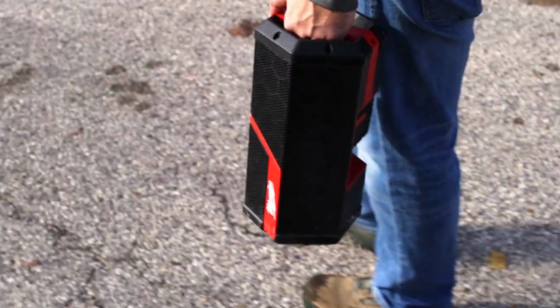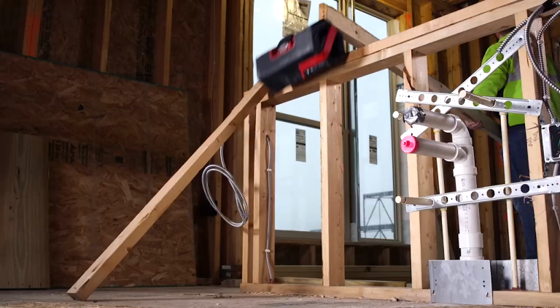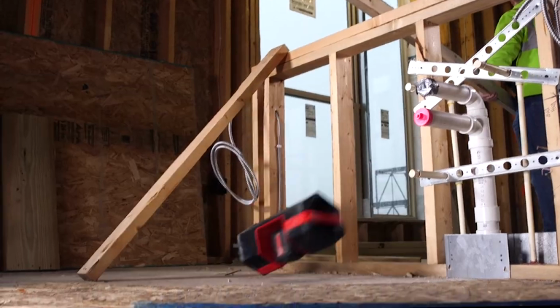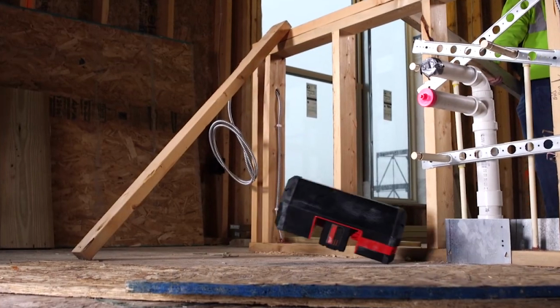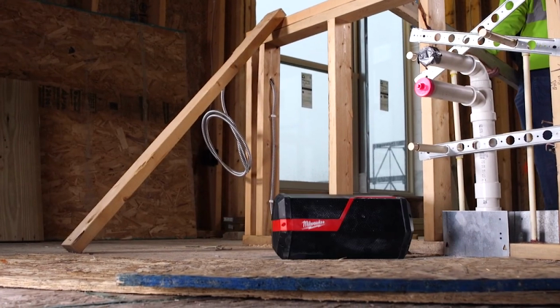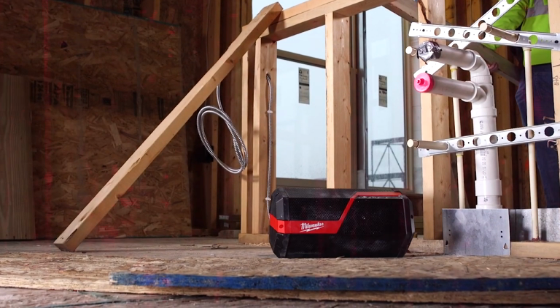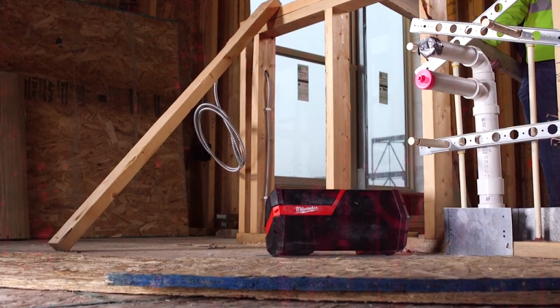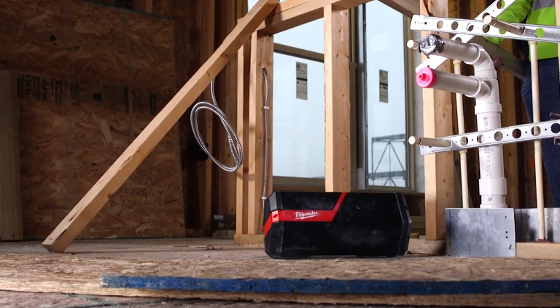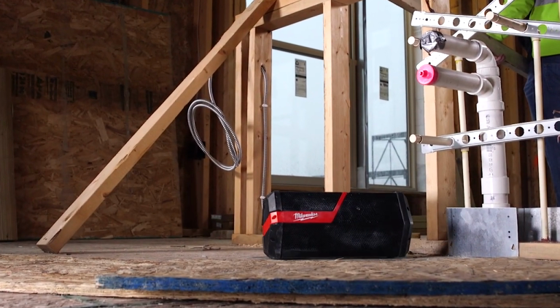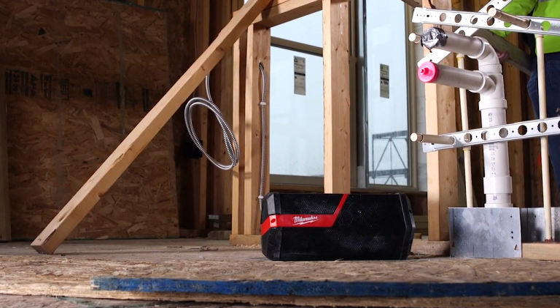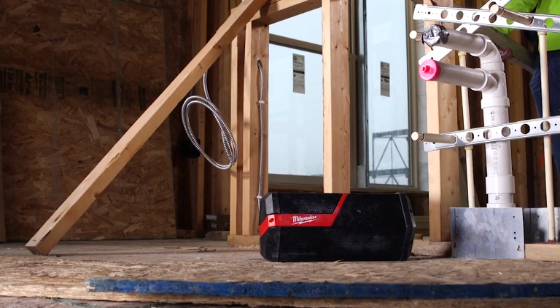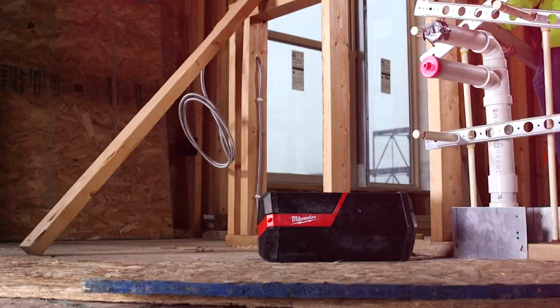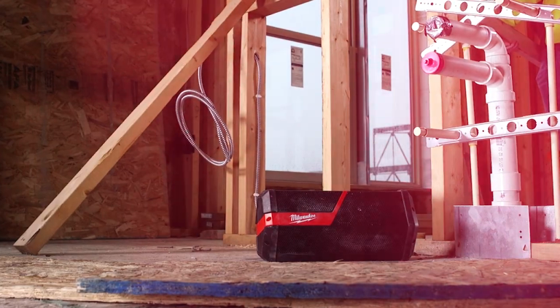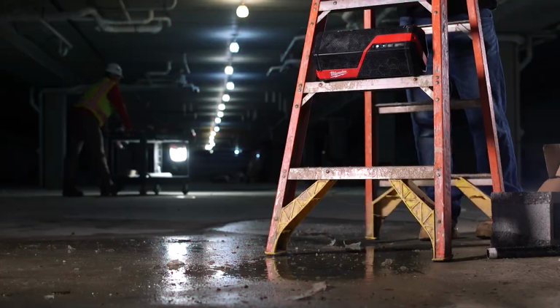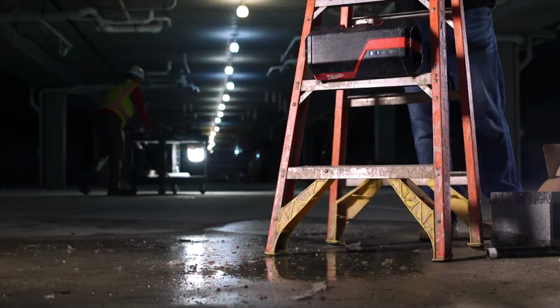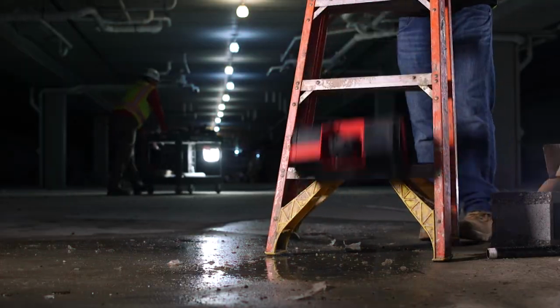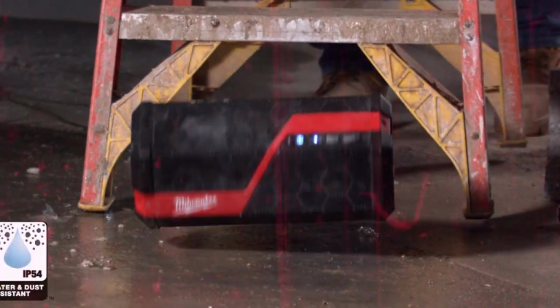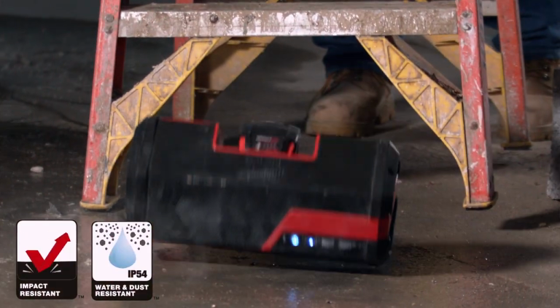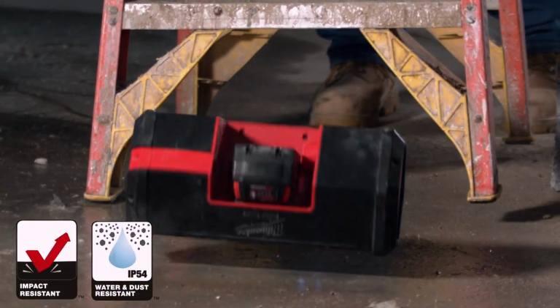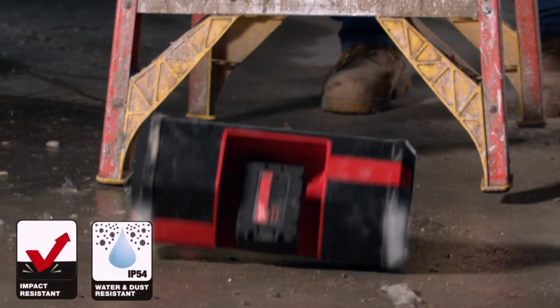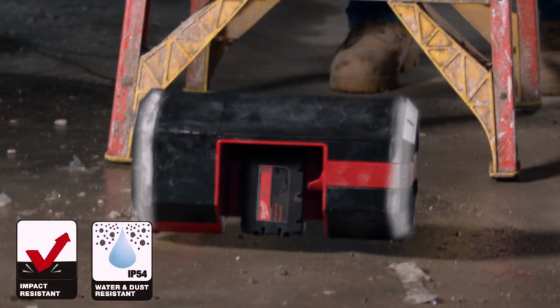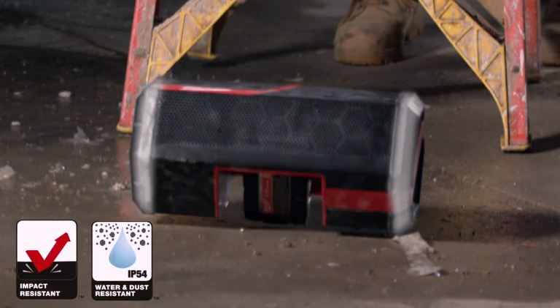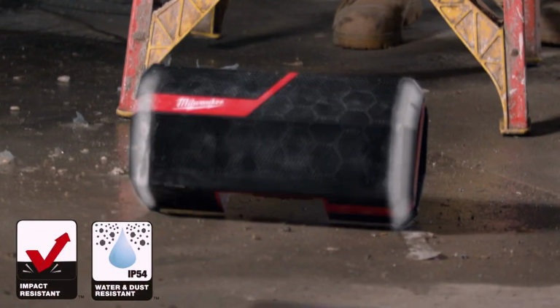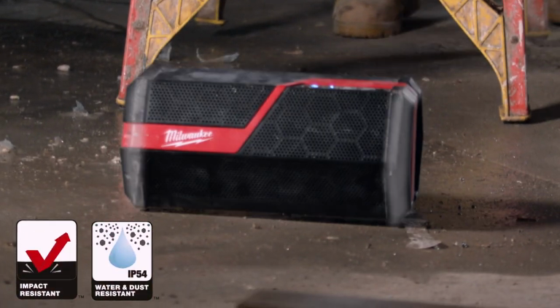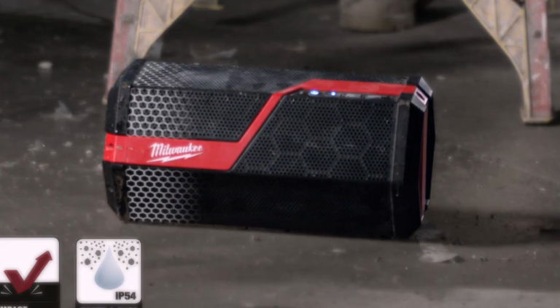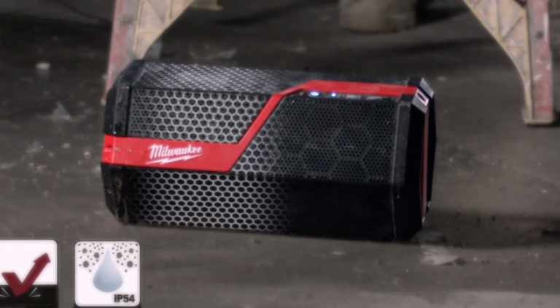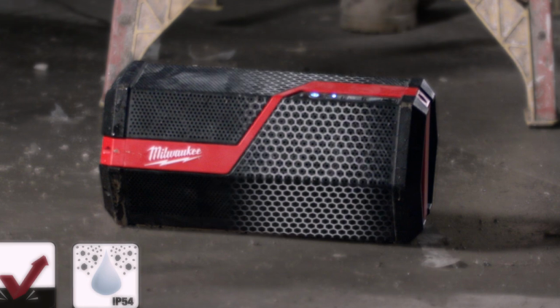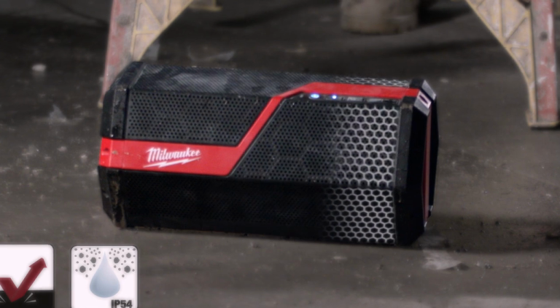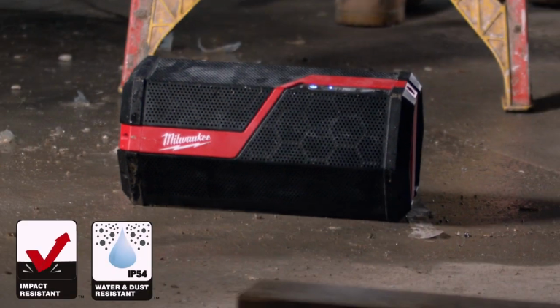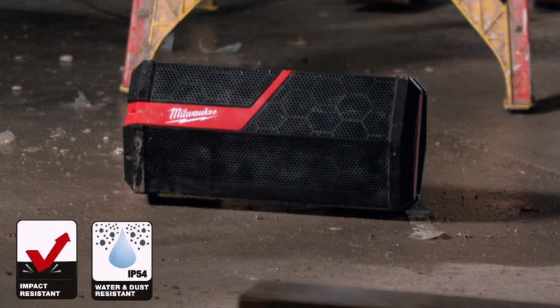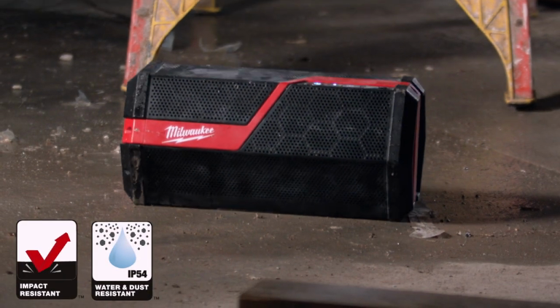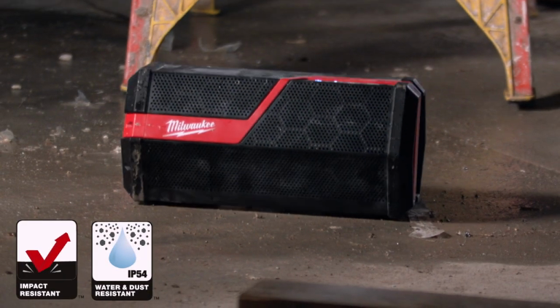We know that you expect your tools to take a beating and keep going. This speaker delivers on that need with reinforced side caps and speaker grills to withstand jobsite conditions.